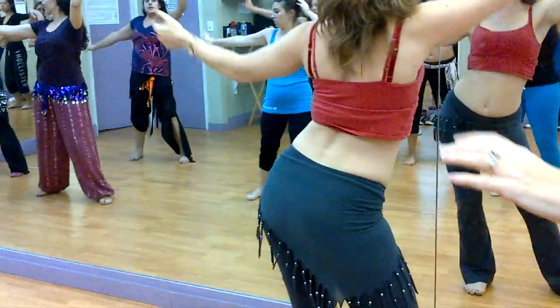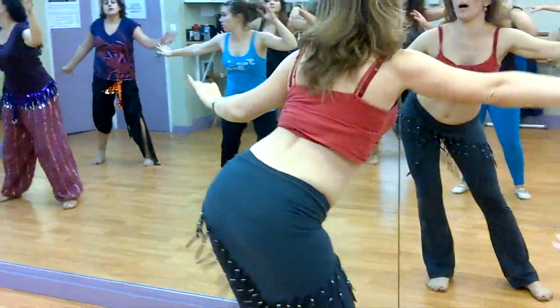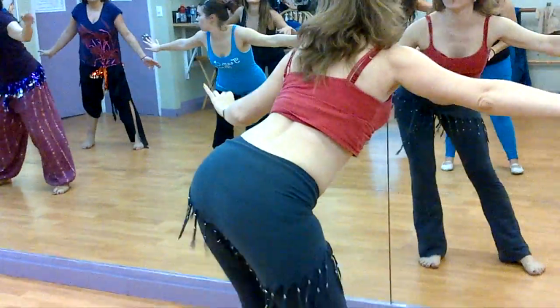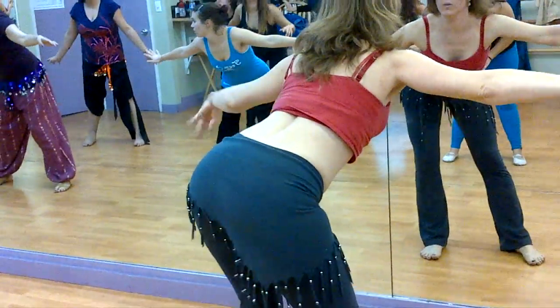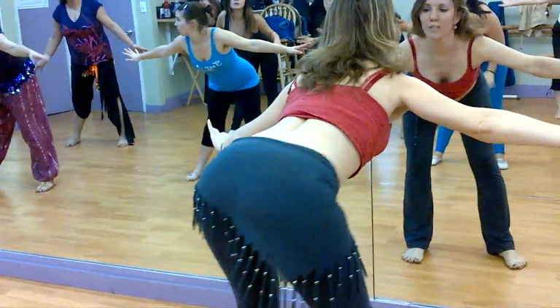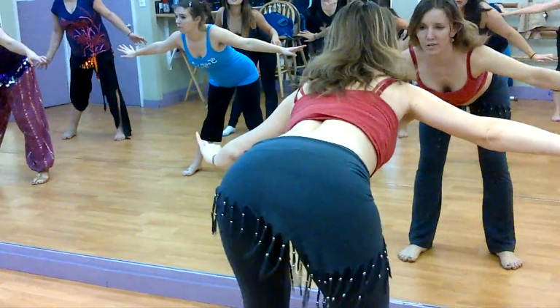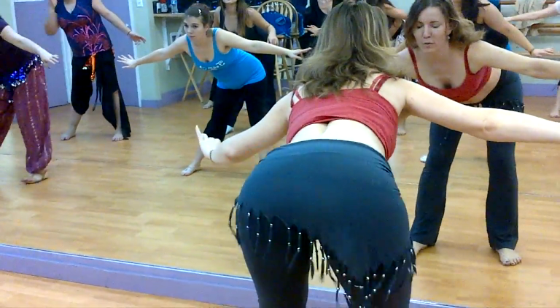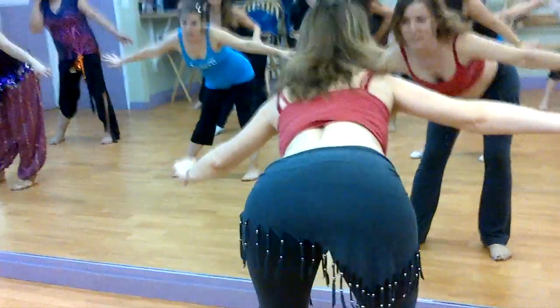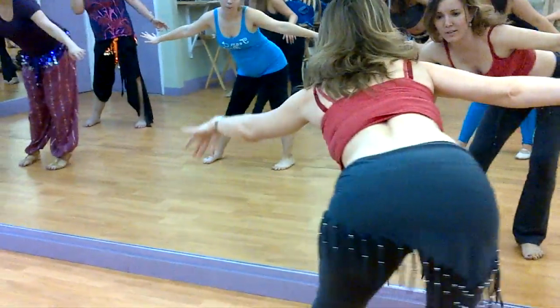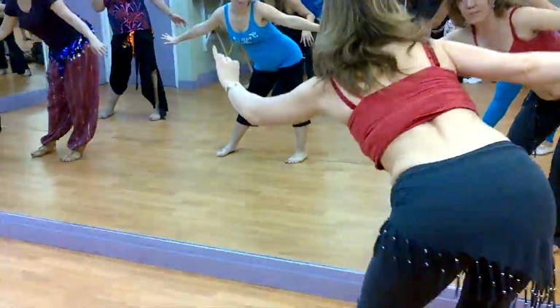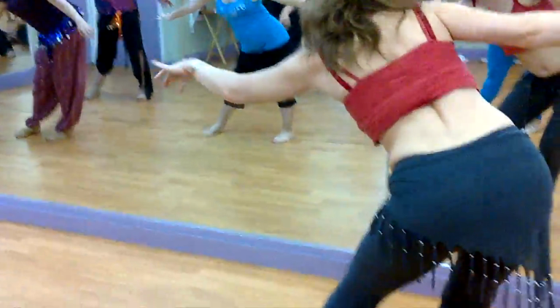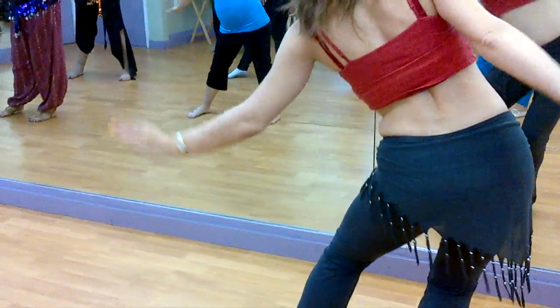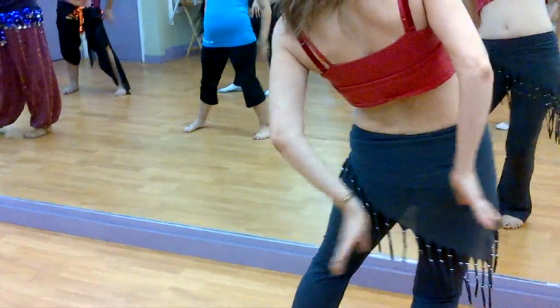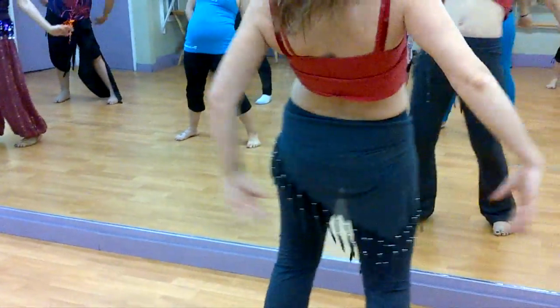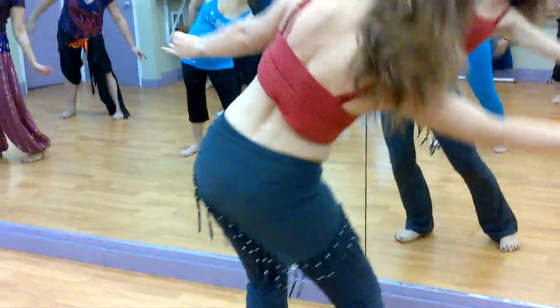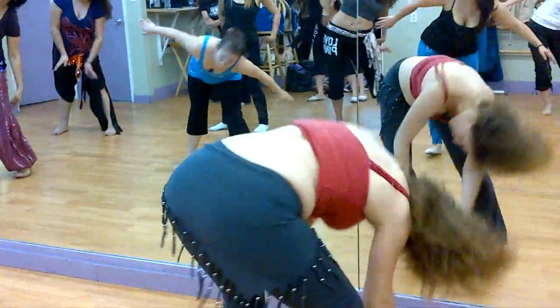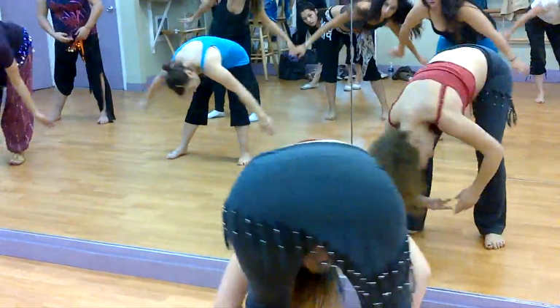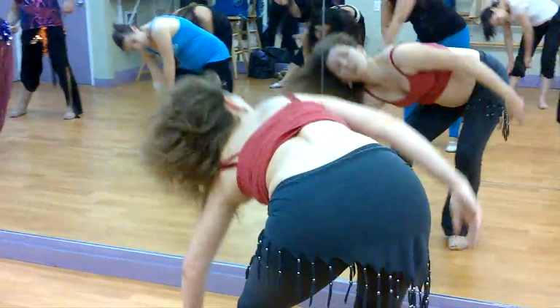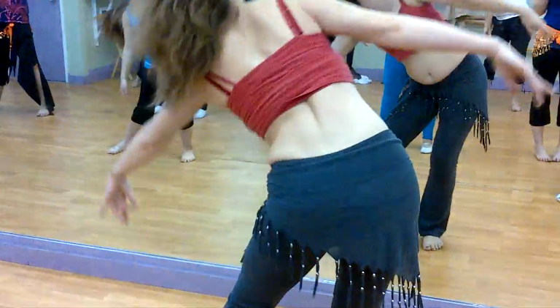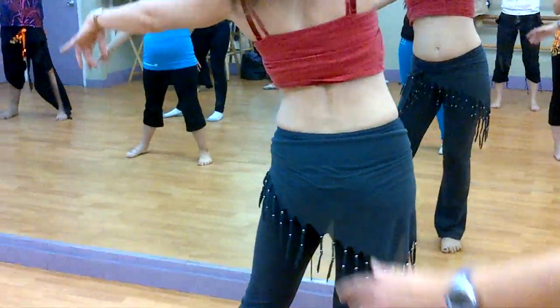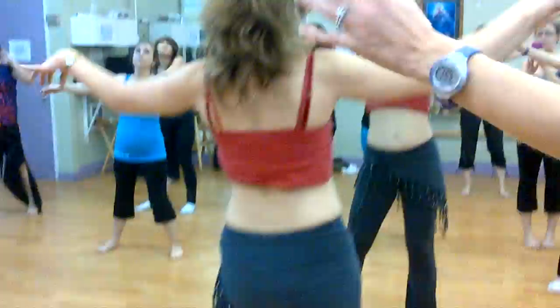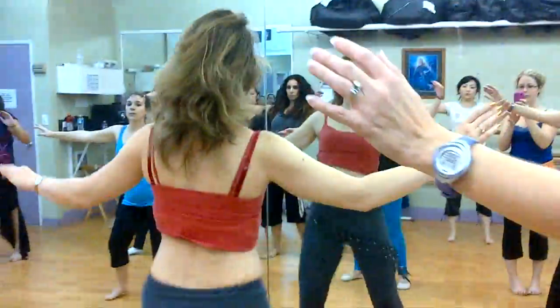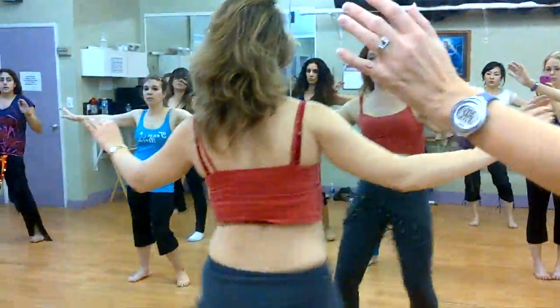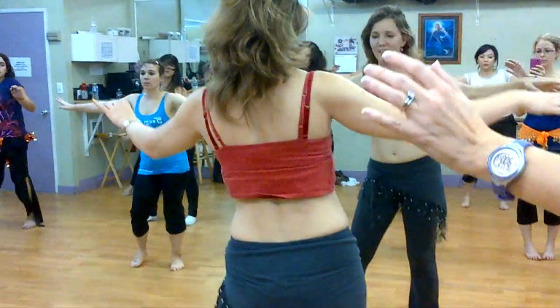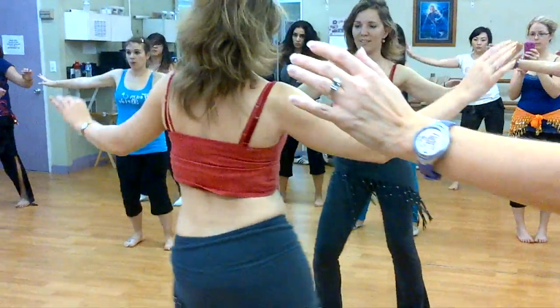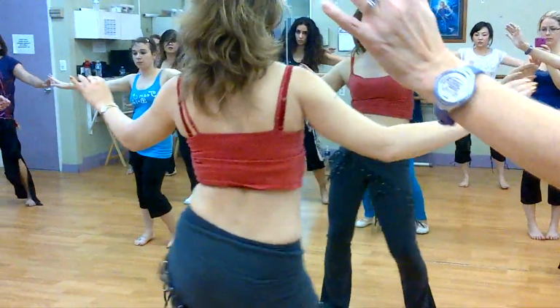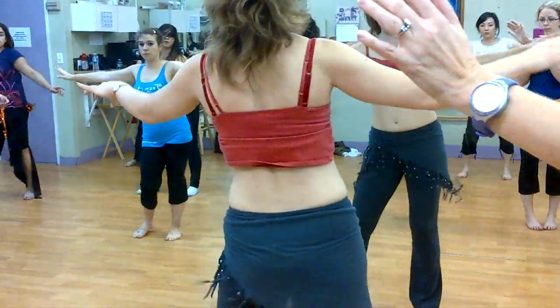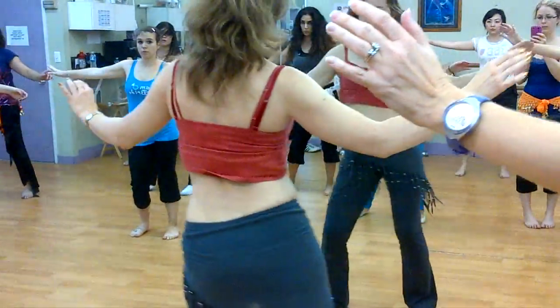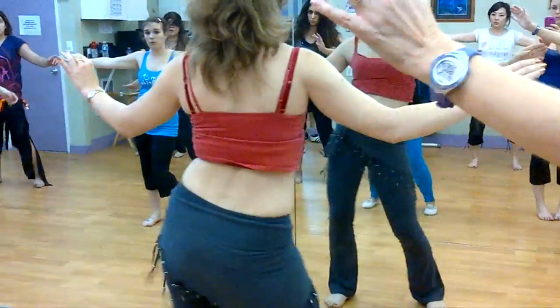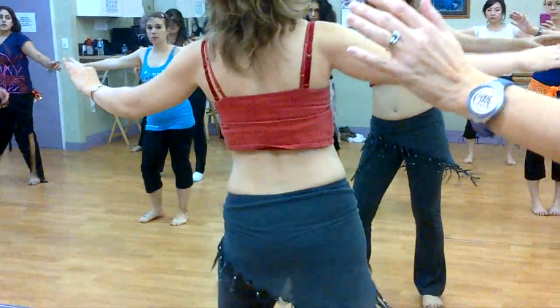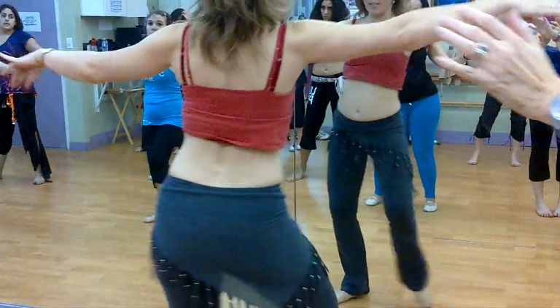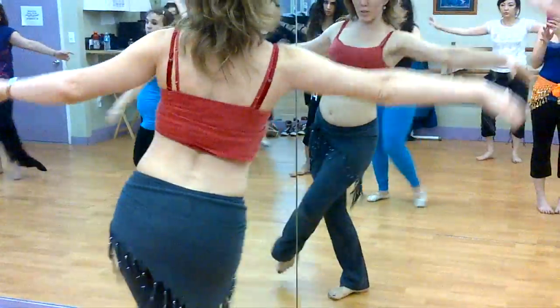Excess, 1, 2, step, 3, 4, side, 5, 6. Arms to the back, arms to the front. All the way around, up. Left, right. Left, right. Left, right. Cross.